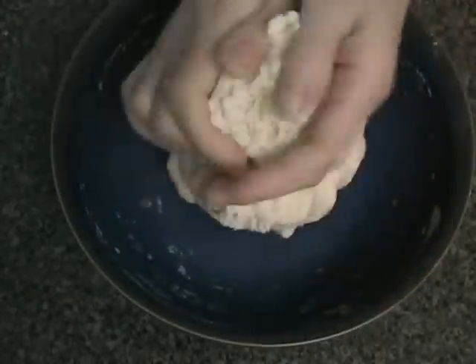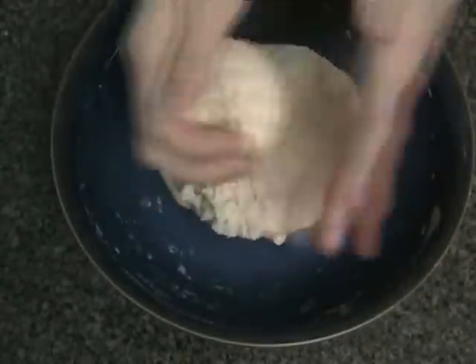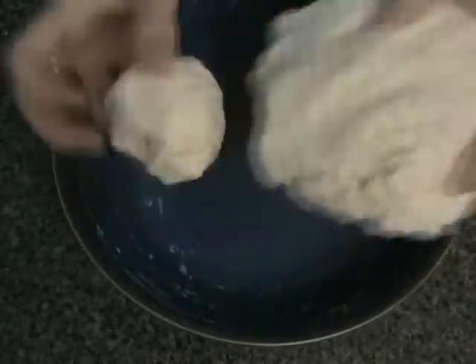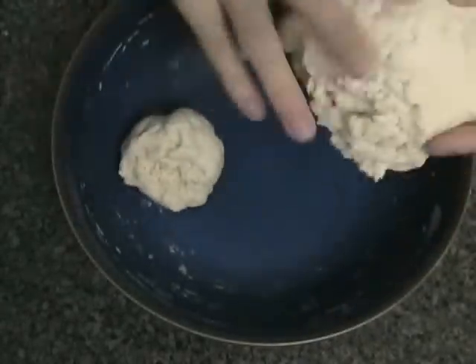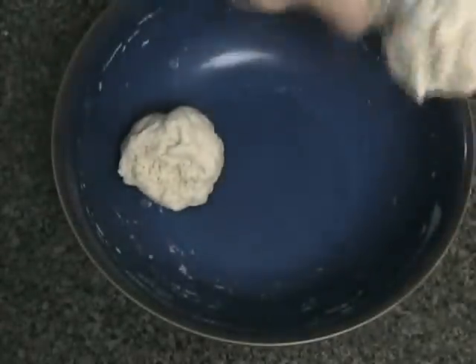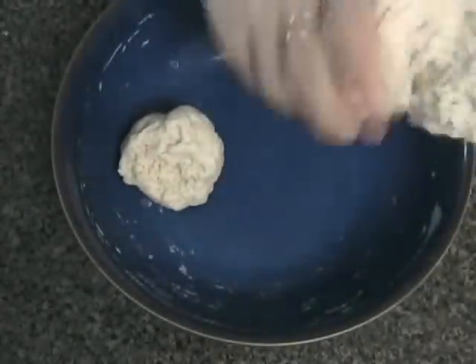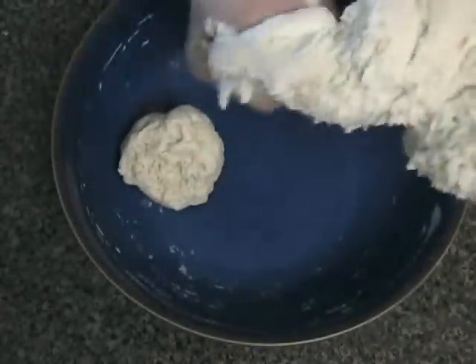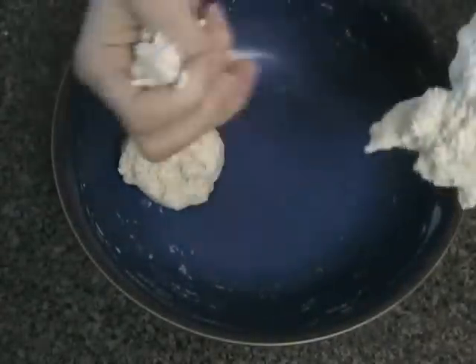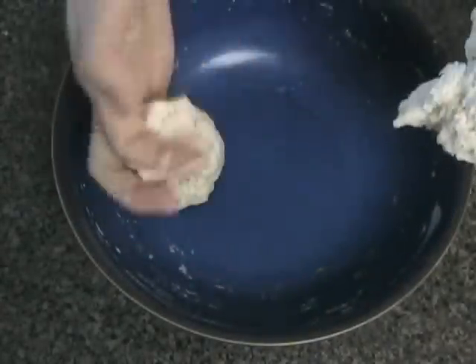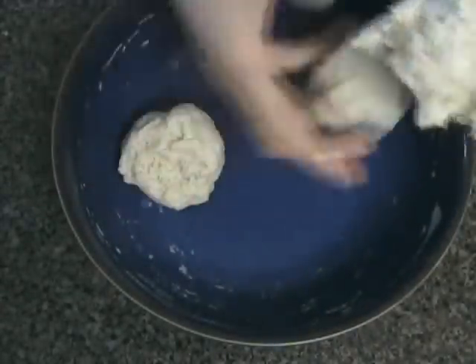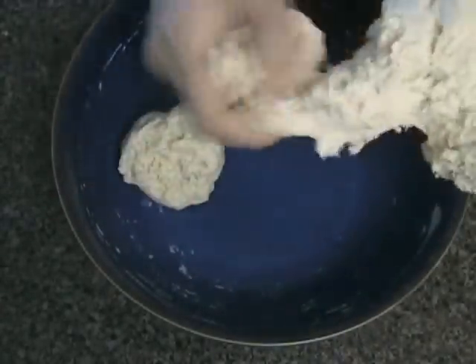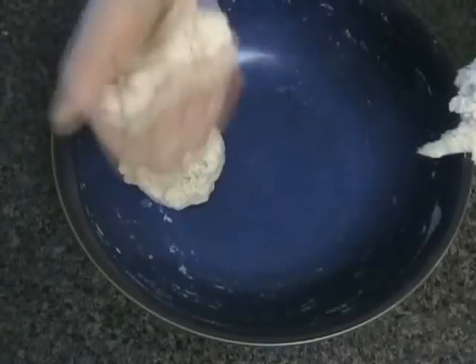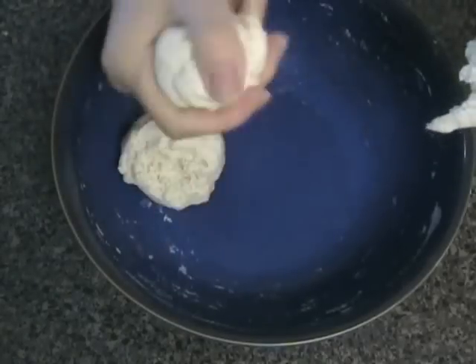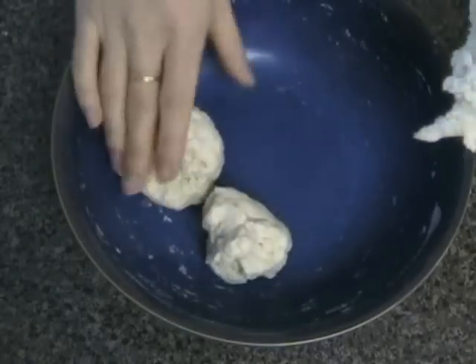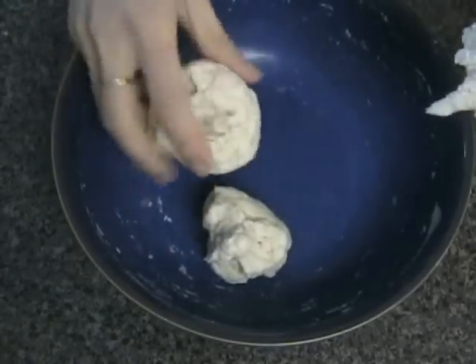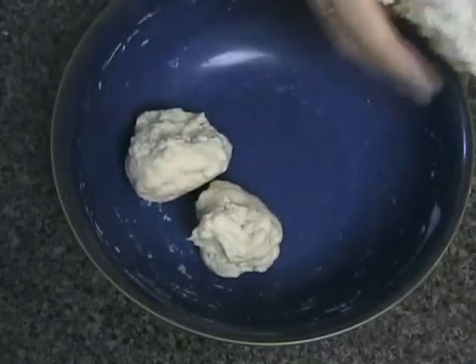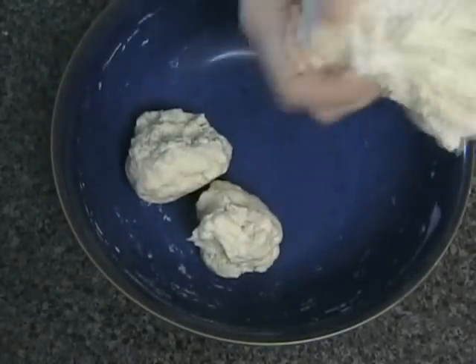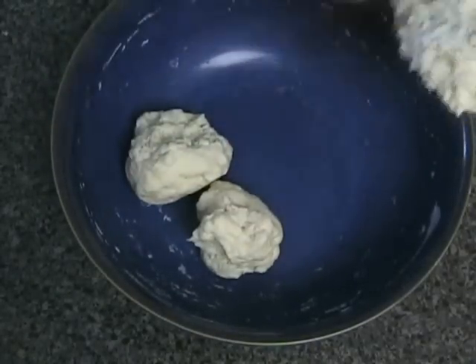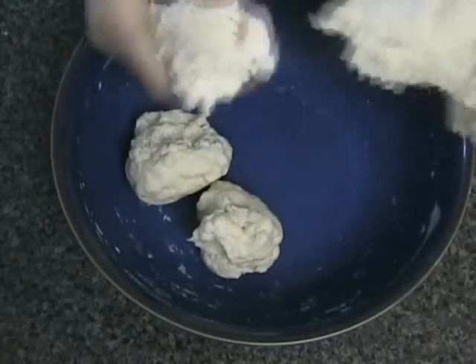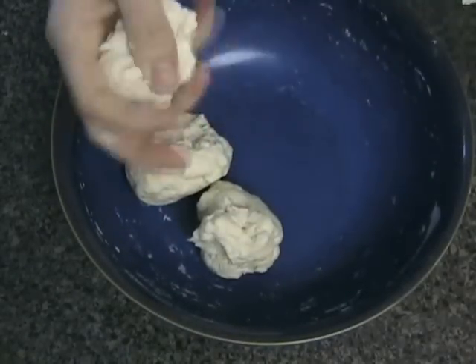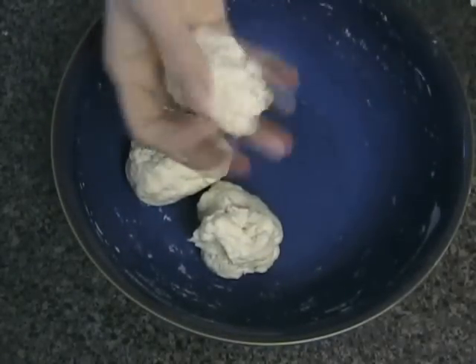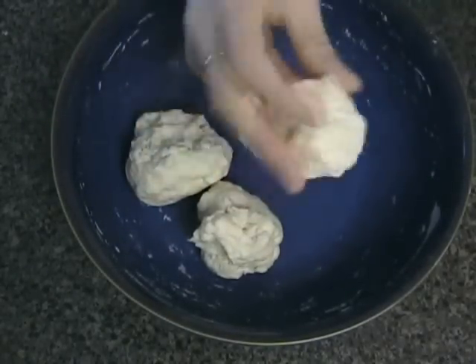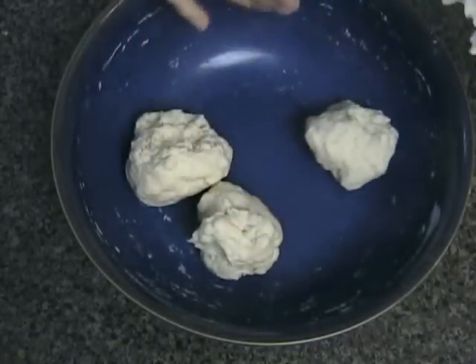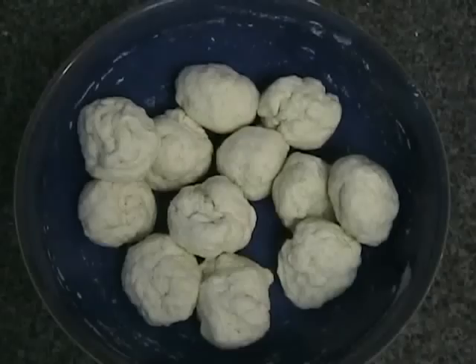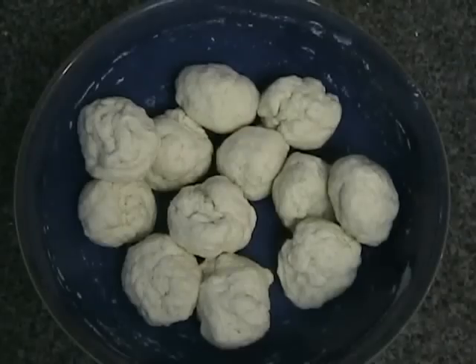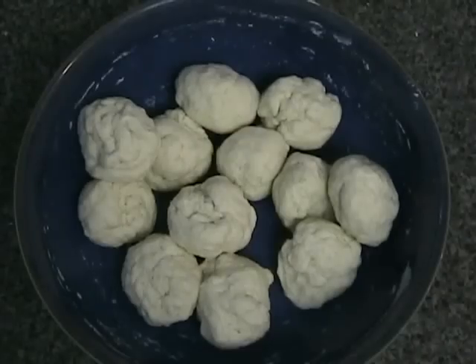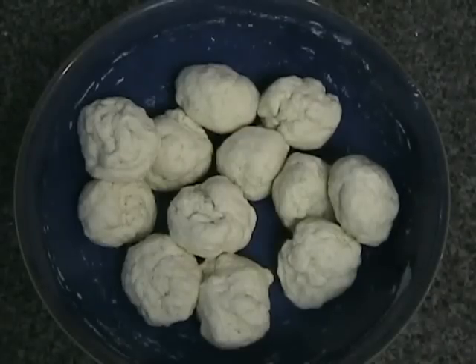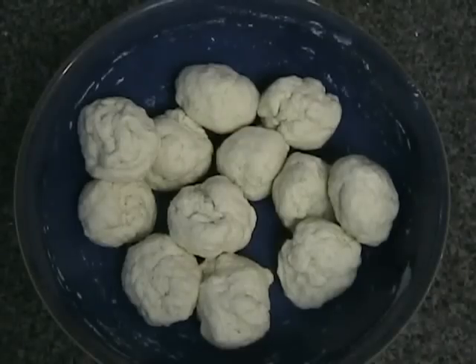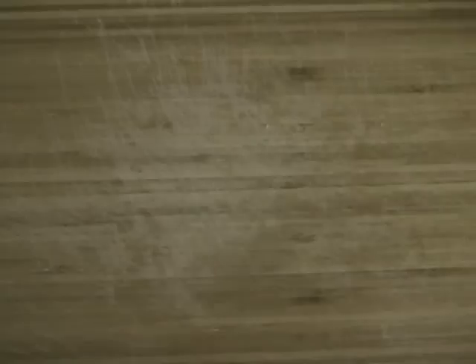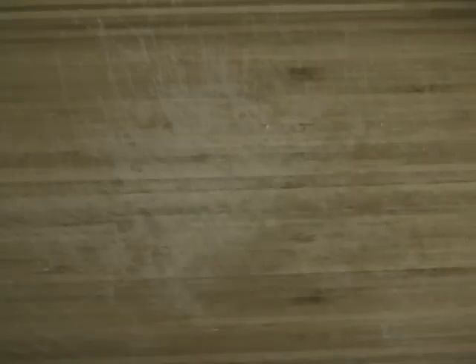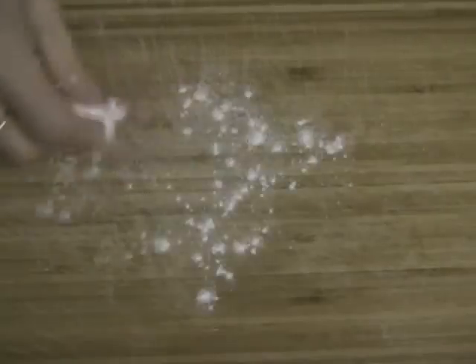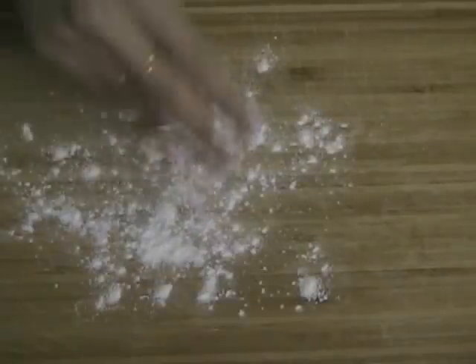I've tried making my own dough with all-purpose flour and adding rising ingredients, but it just doesn't turn out quite right, so it's better to go to the Asian supermarket and get the package.